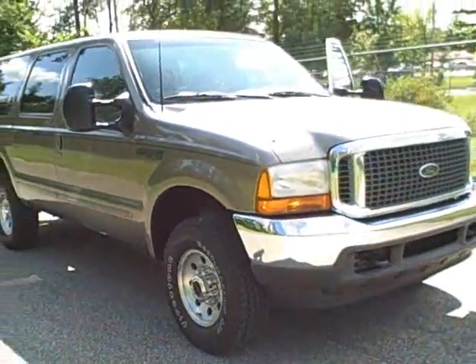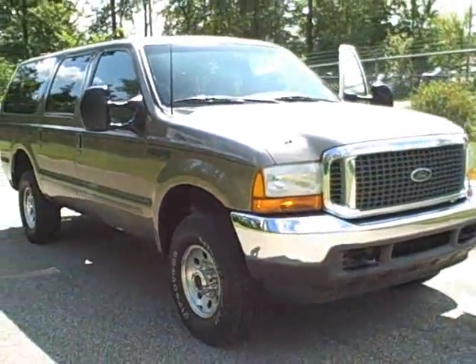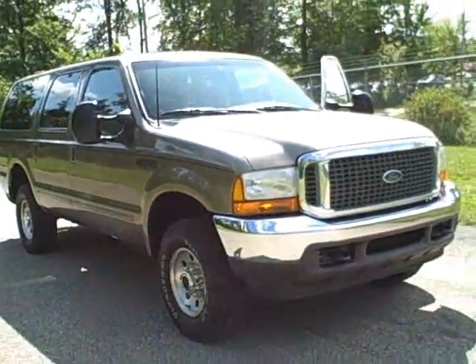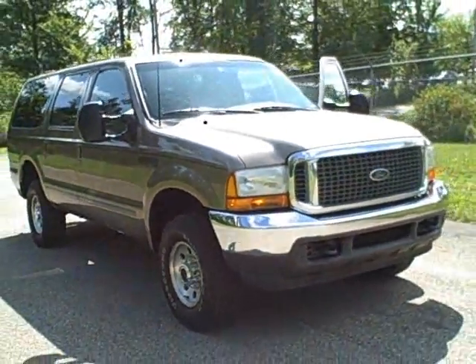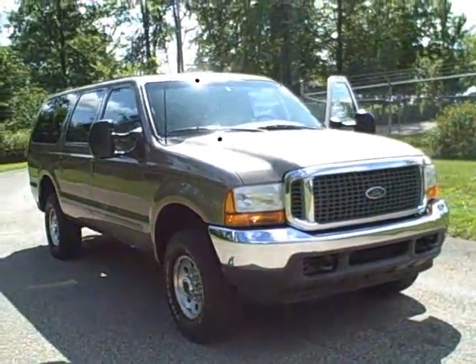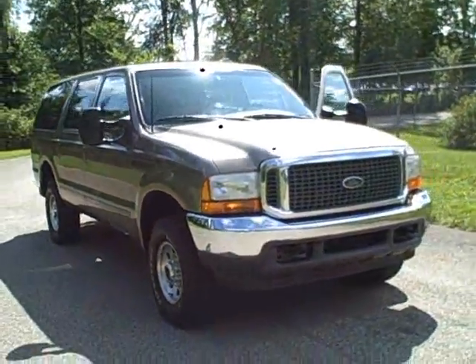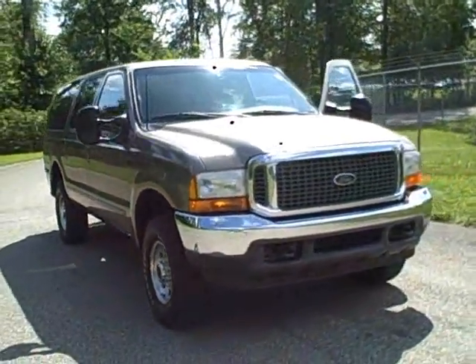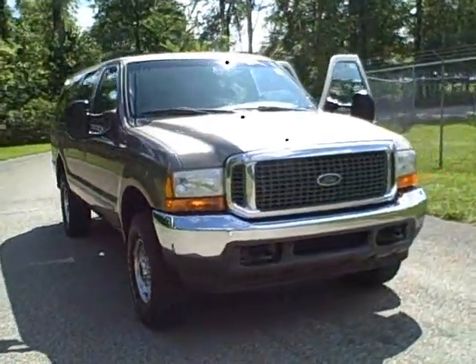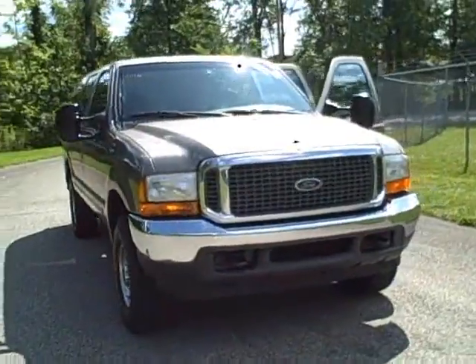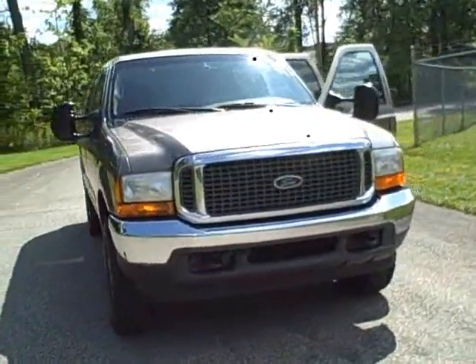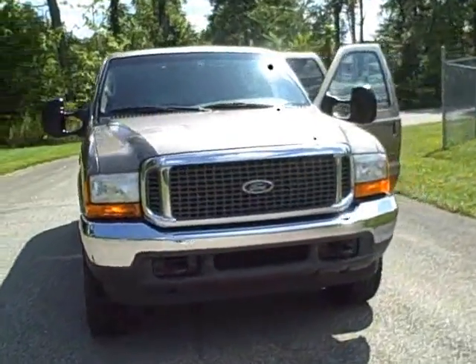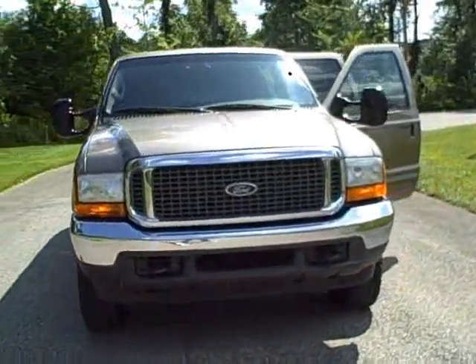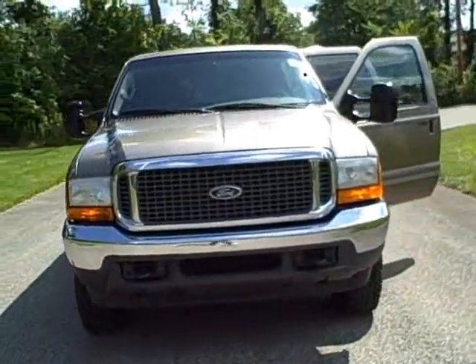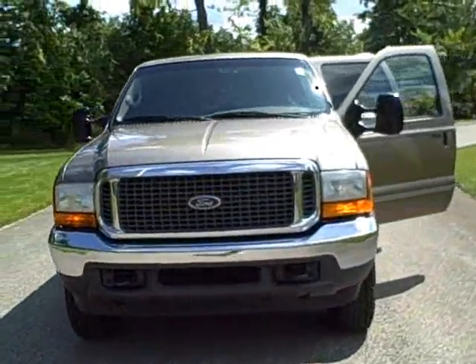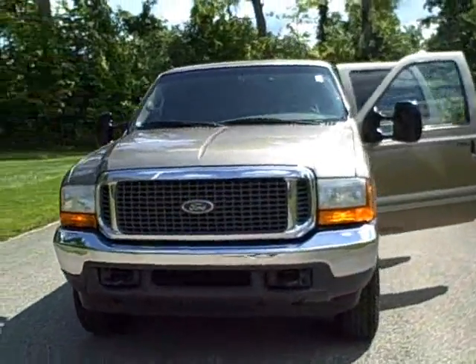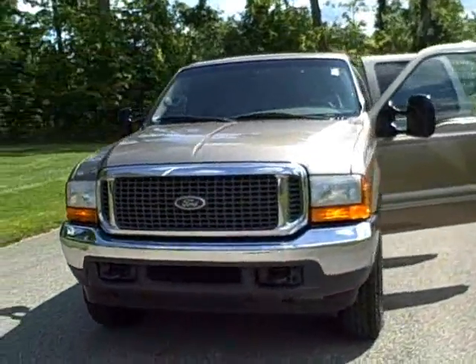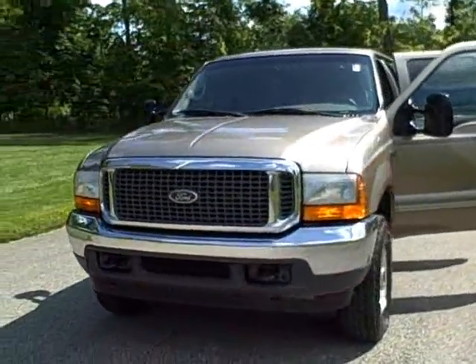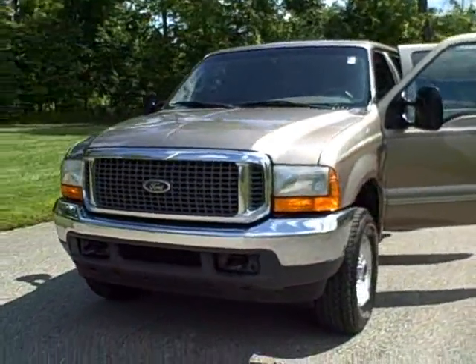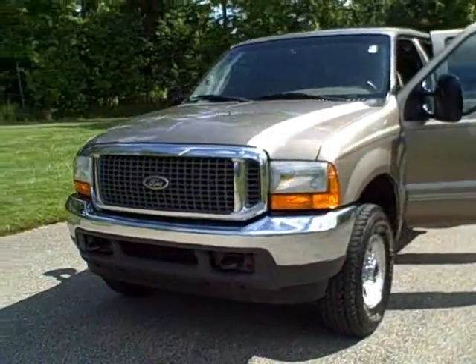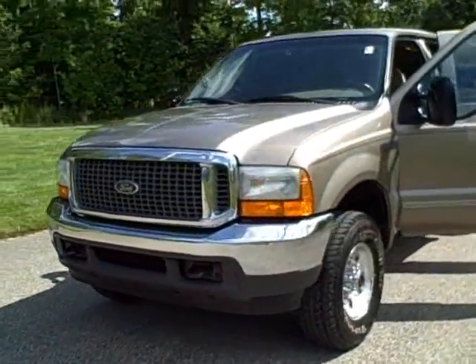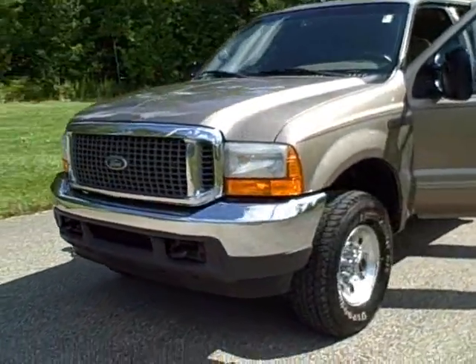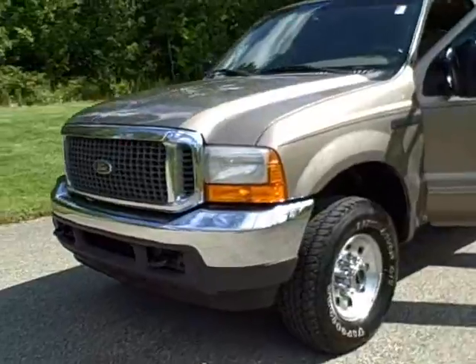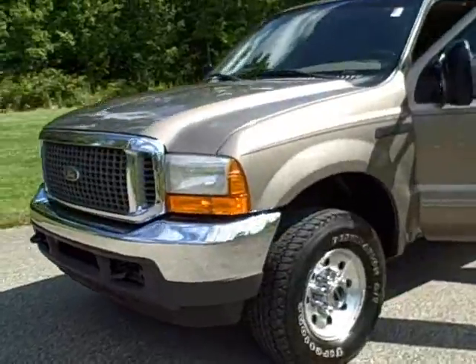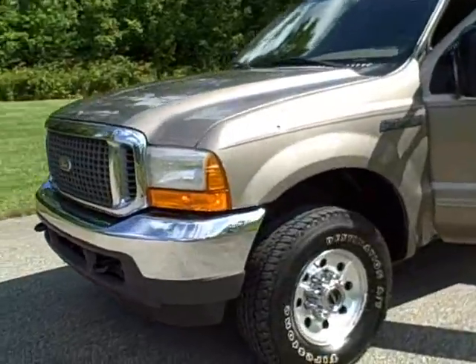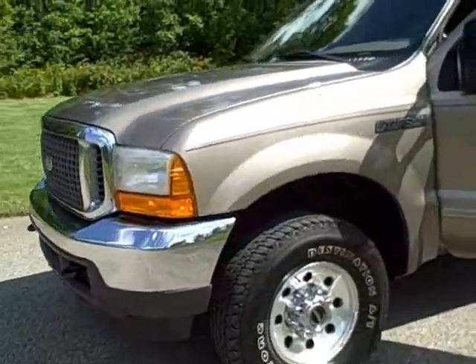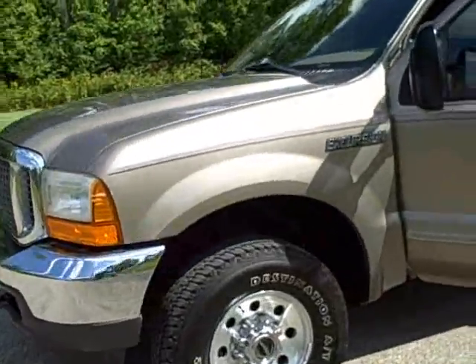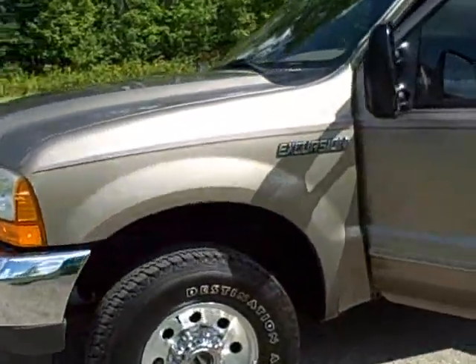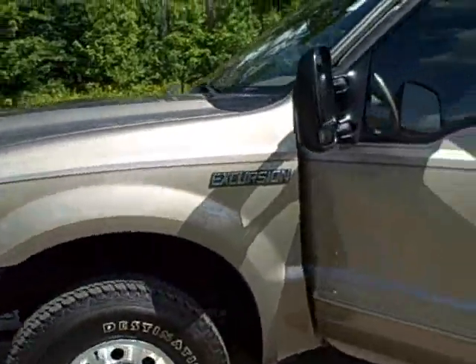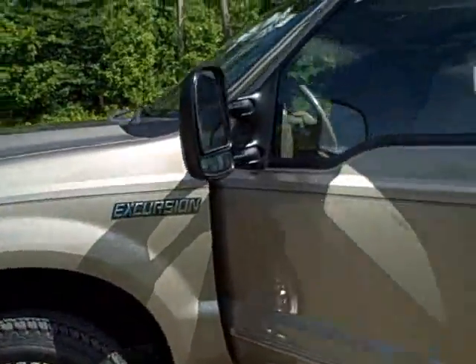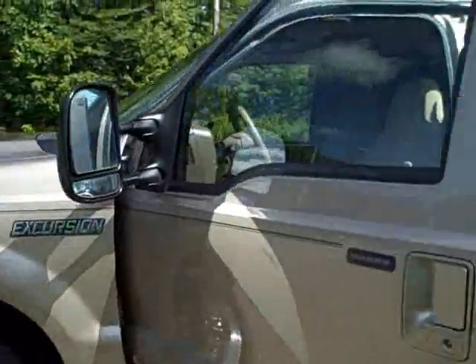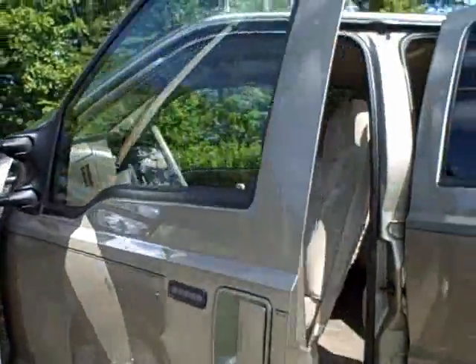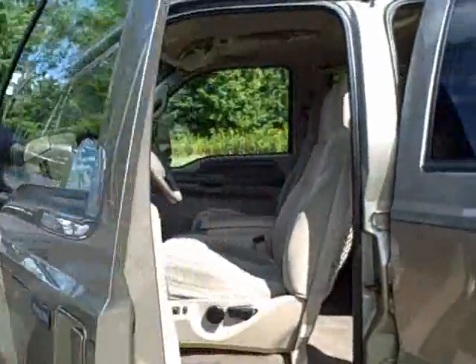You're viewing a 2000 Ford Excursion. The exterior is a sand metallic with a beige interior, cloth front bucket seating, and alloy wheels.